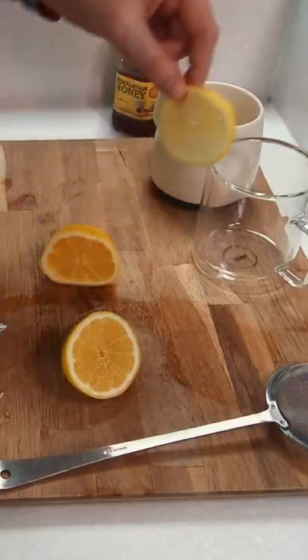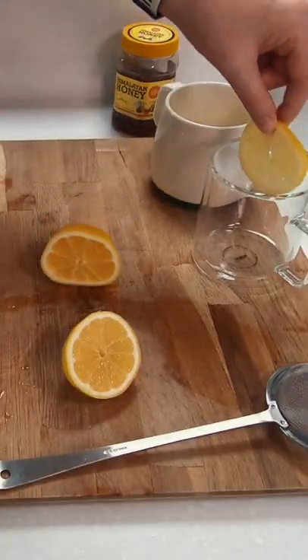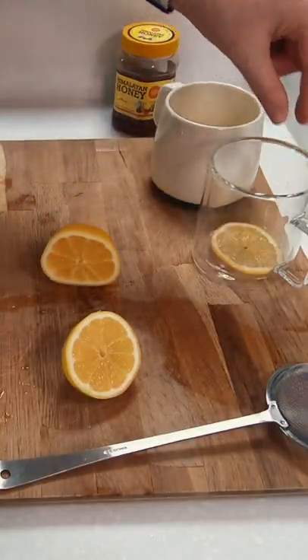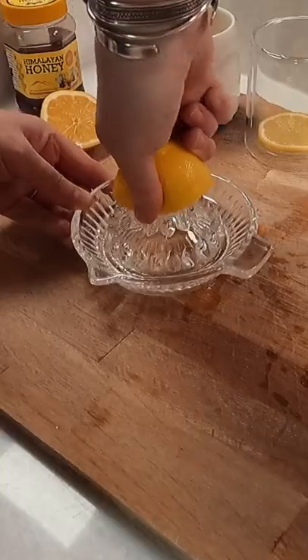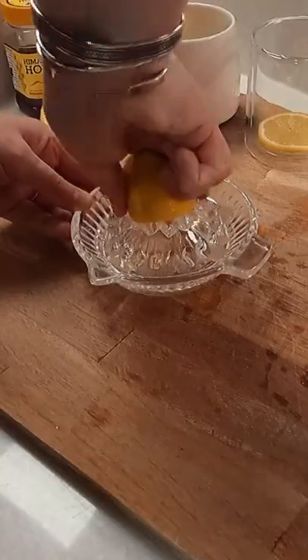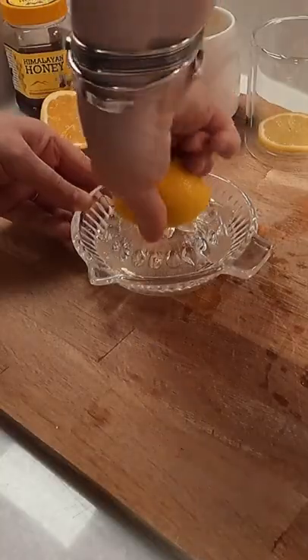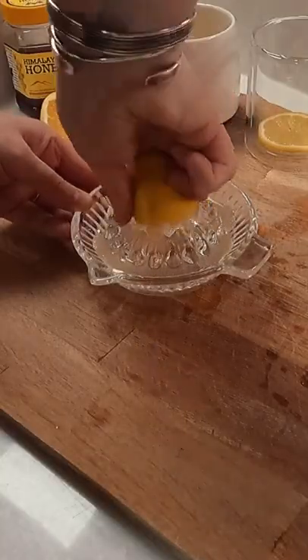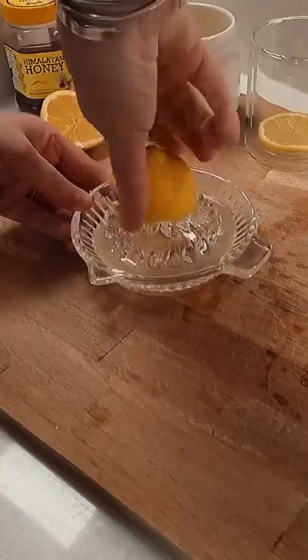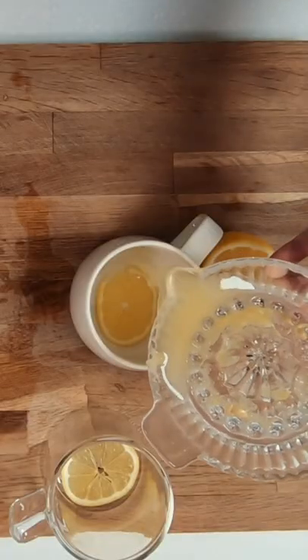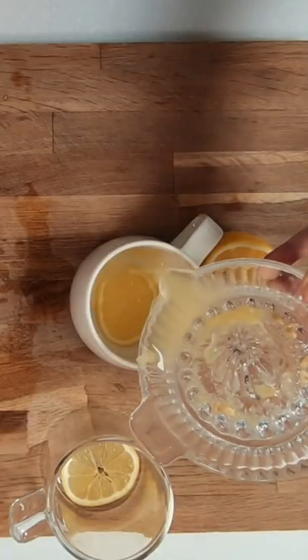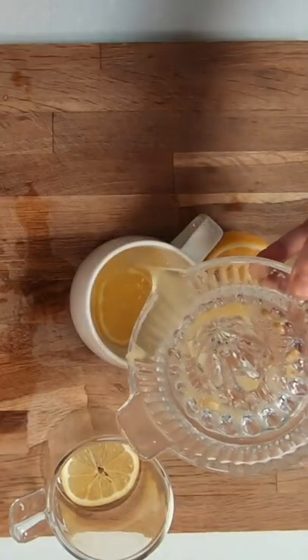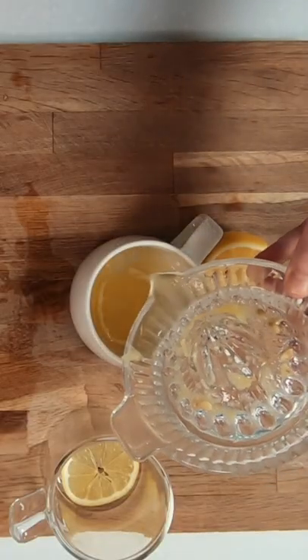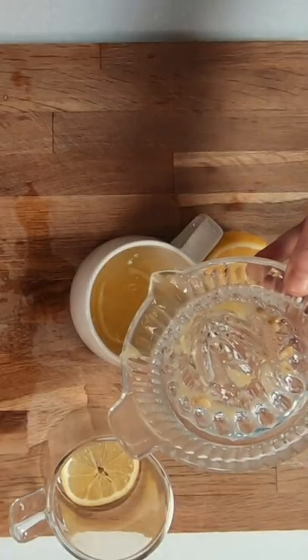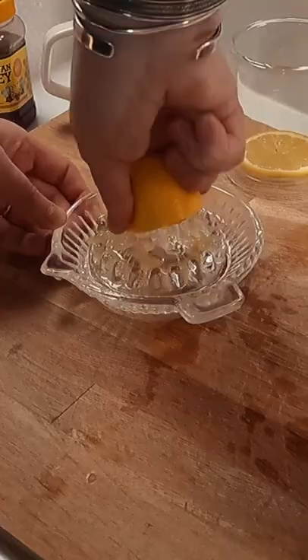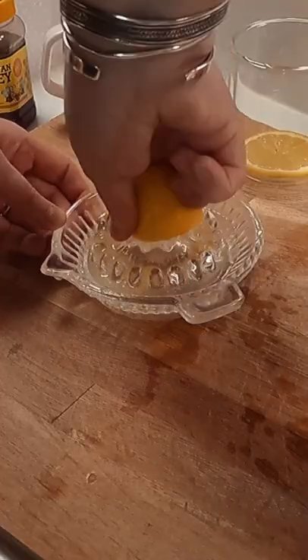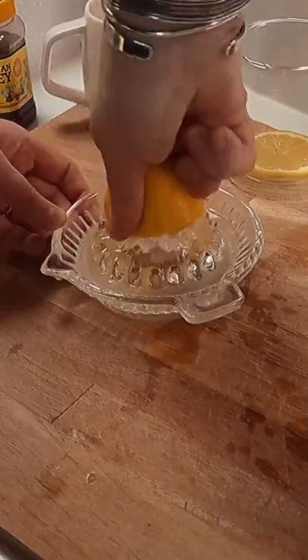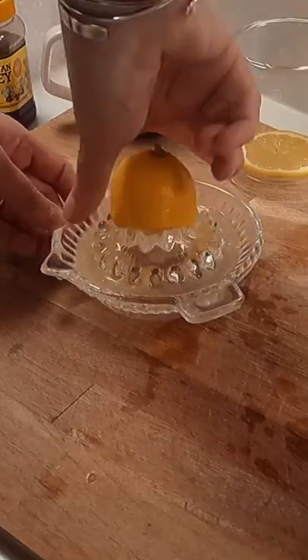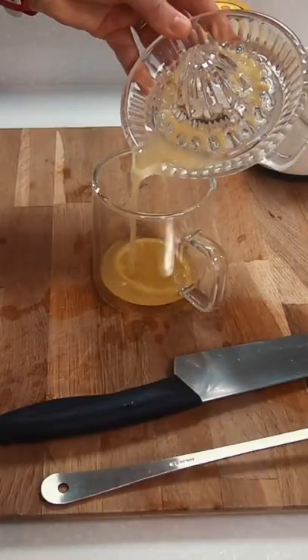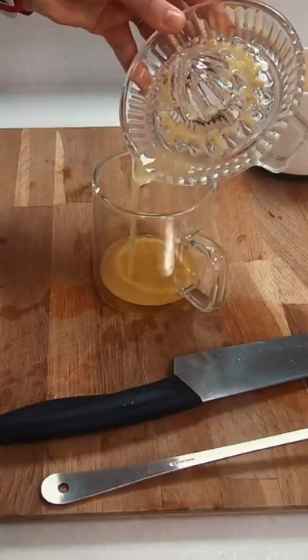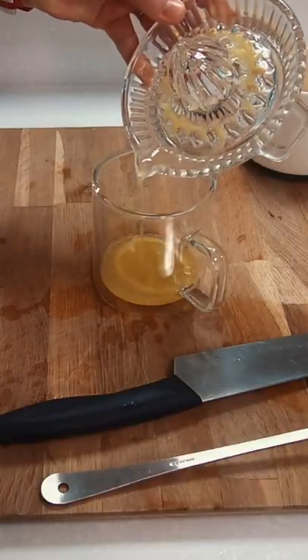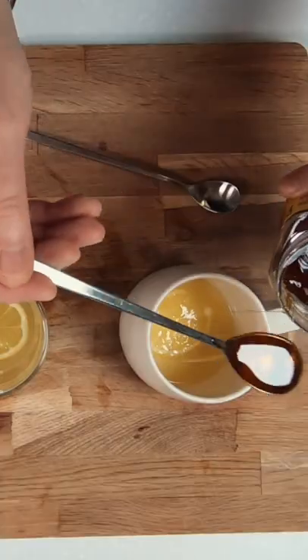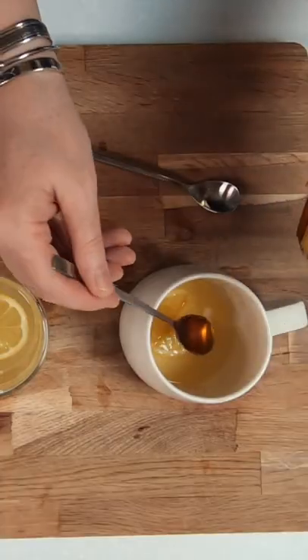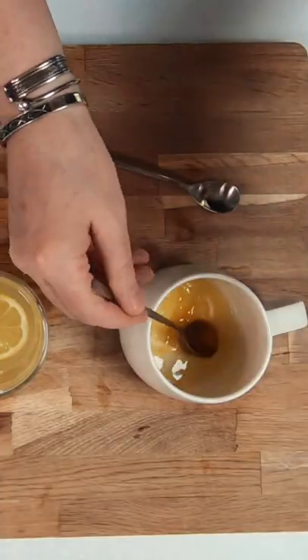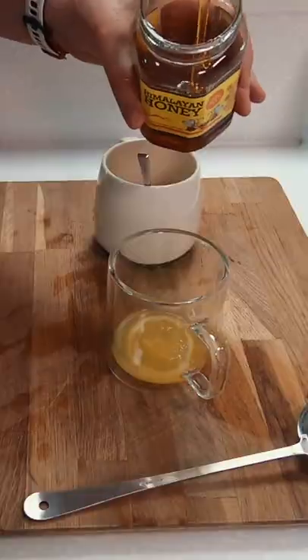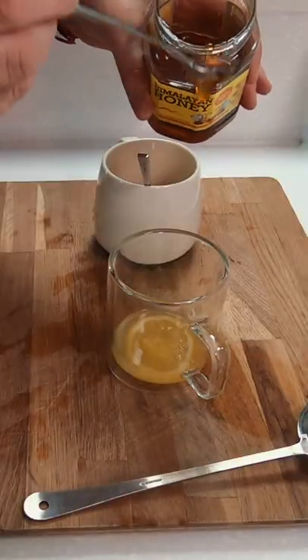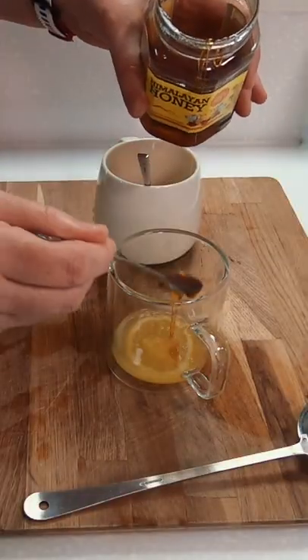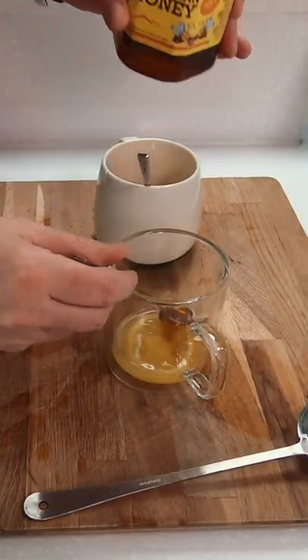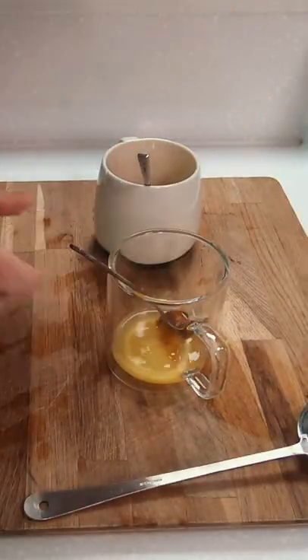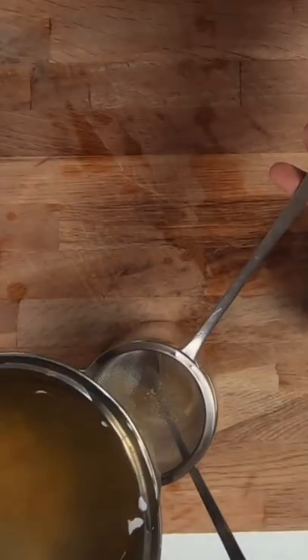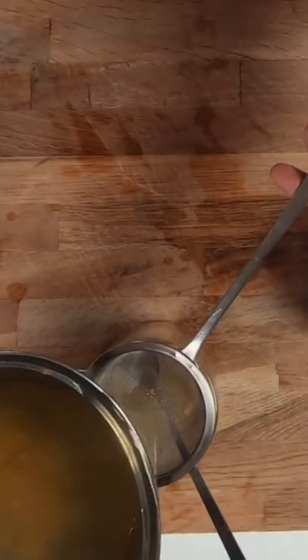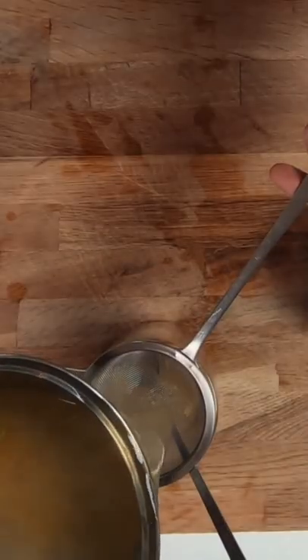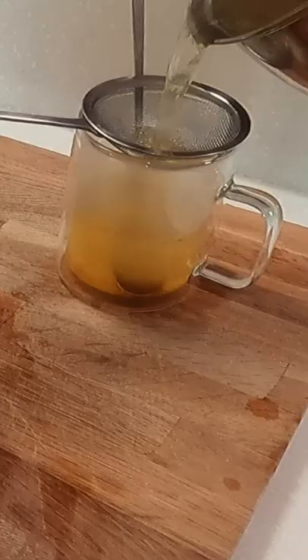Wash one lemon really well, then cut it in half and cut two slices. Place these as well as the juice from half the lemon into each of your cups. For a little contrast, add a teaspoon of honey or syrup in with the juice.